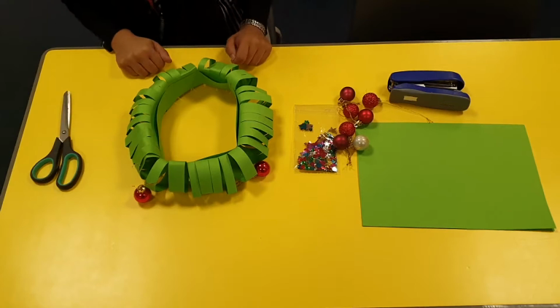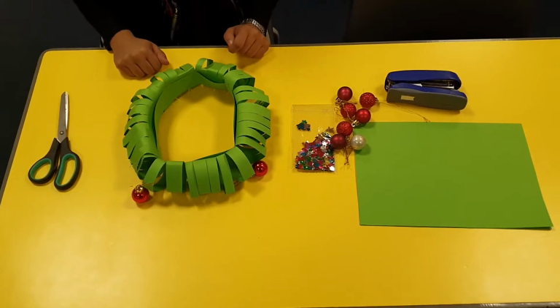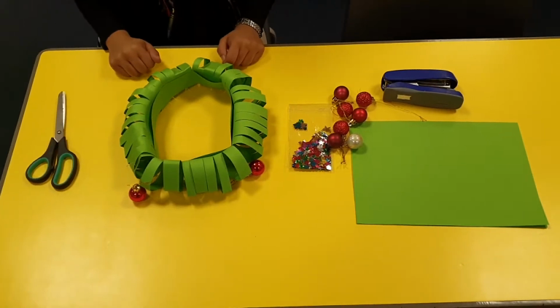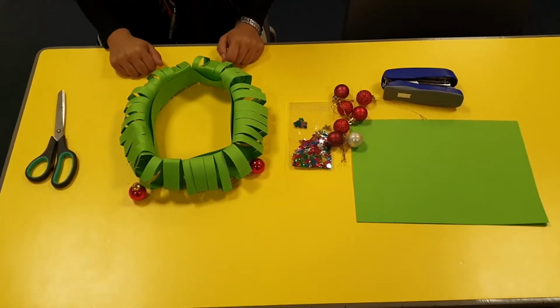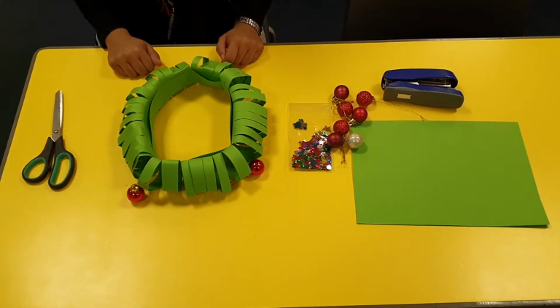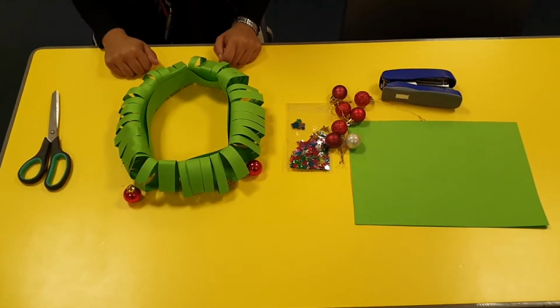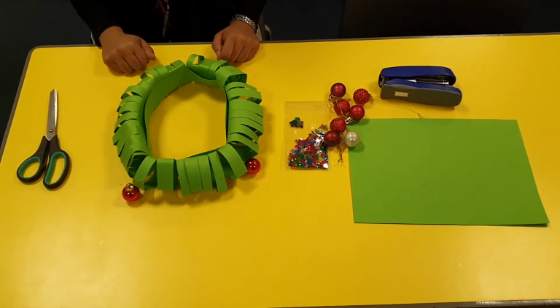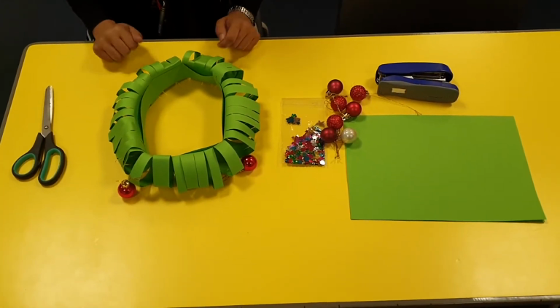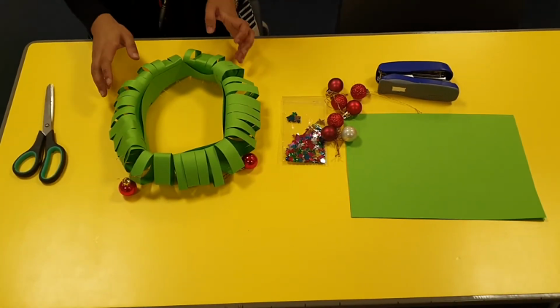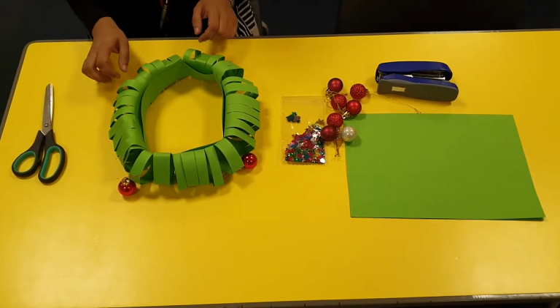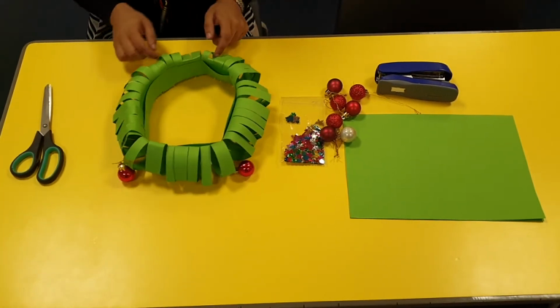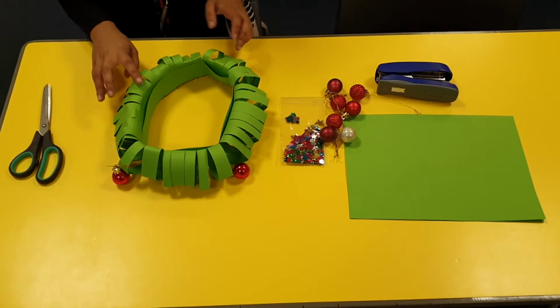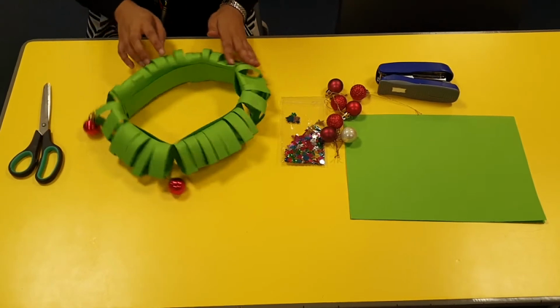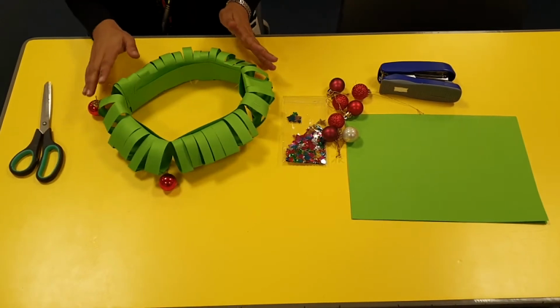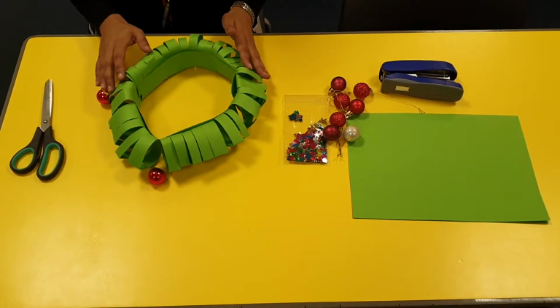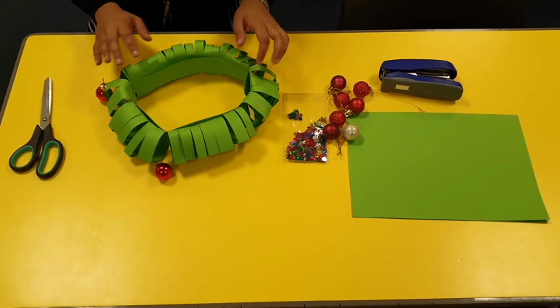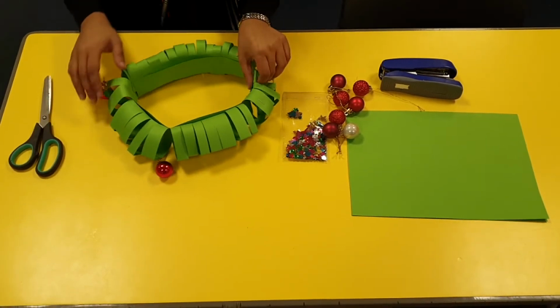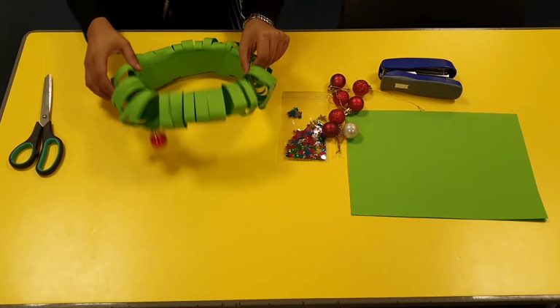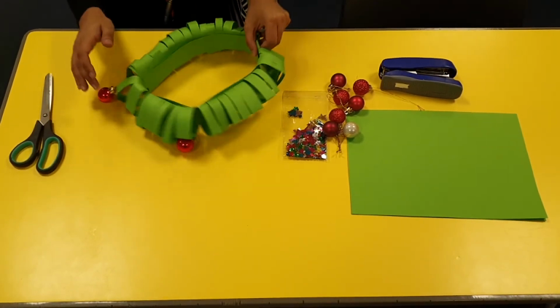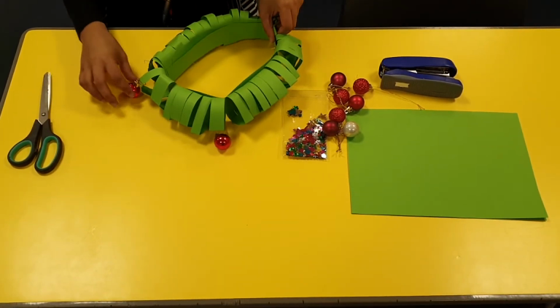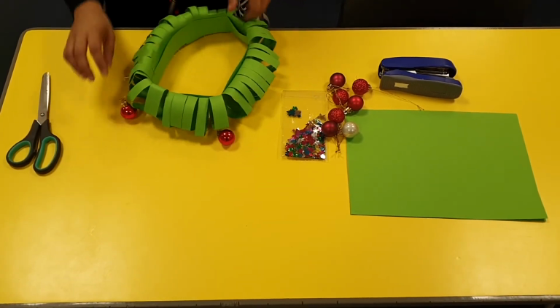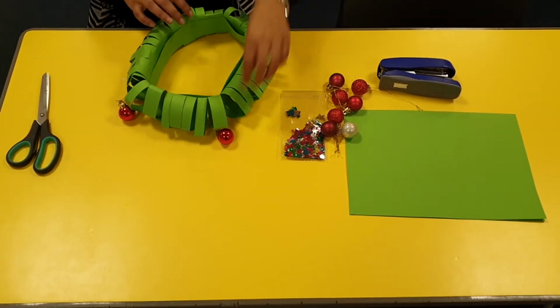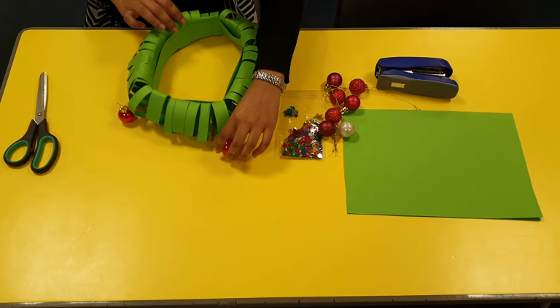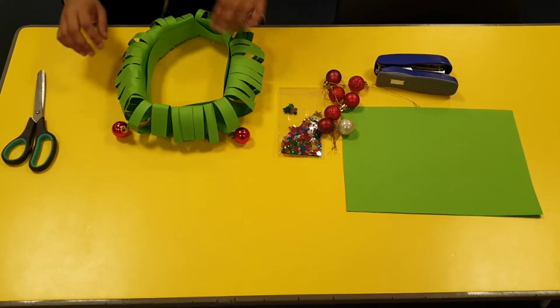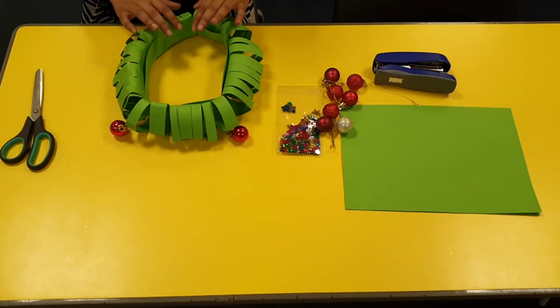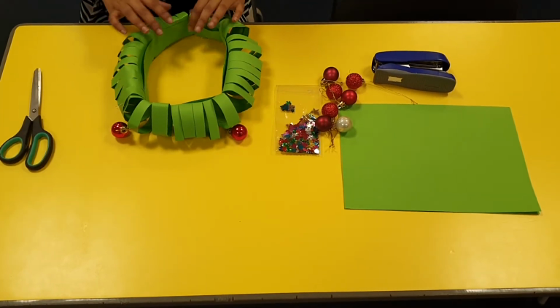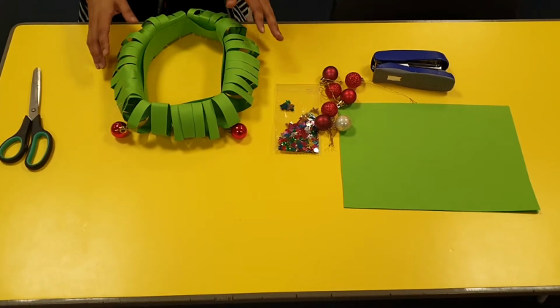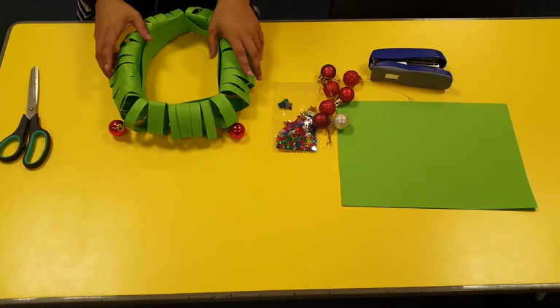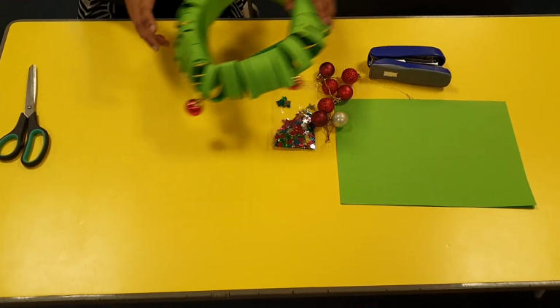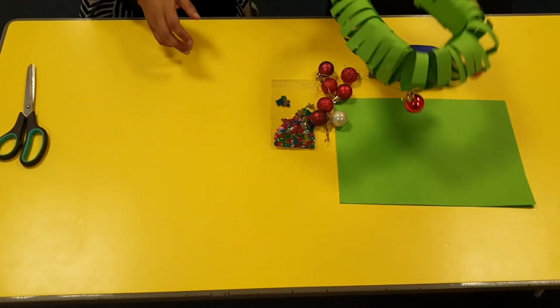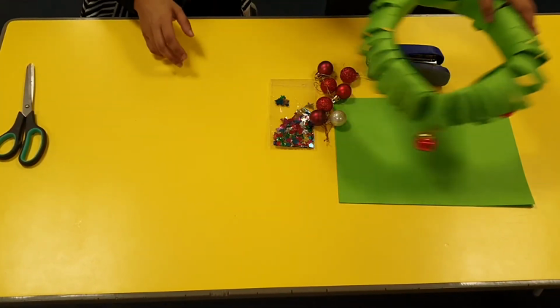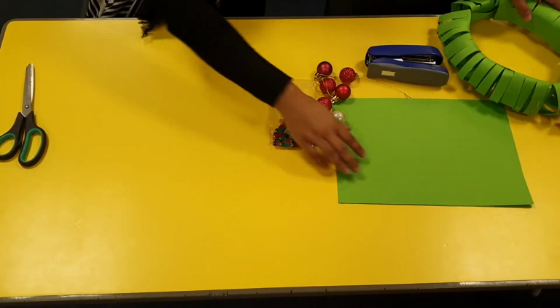Hi everyone, it's Mrs. Begum here with another crafts video. This week we're going to be making a wreath, which will be great just to put onto your drawers or decorate in your home.